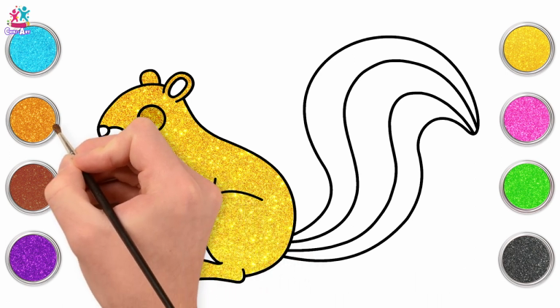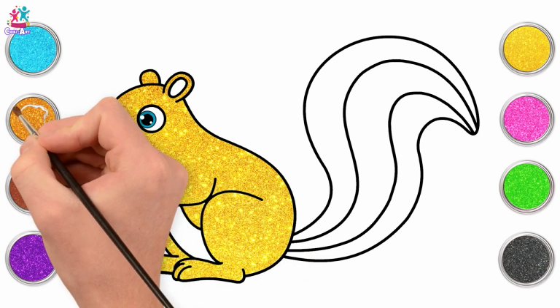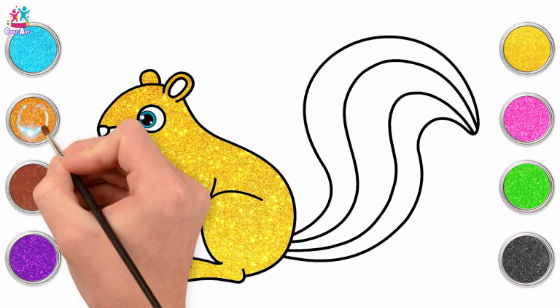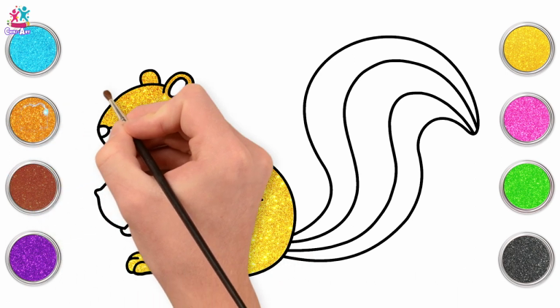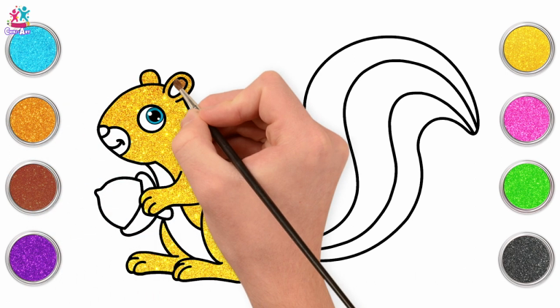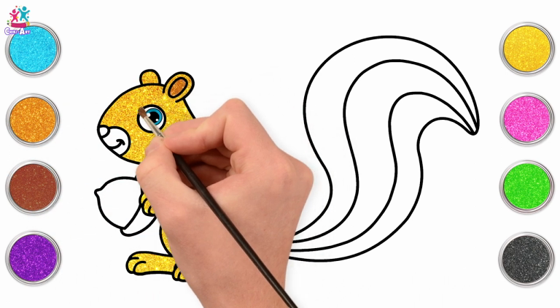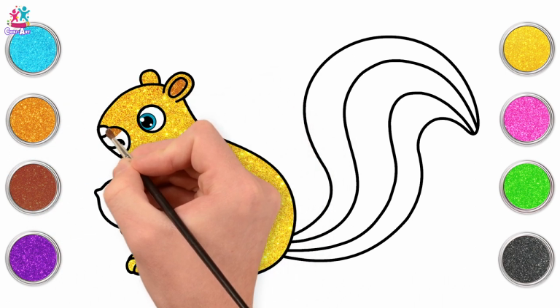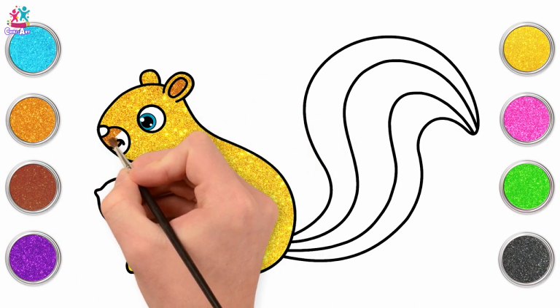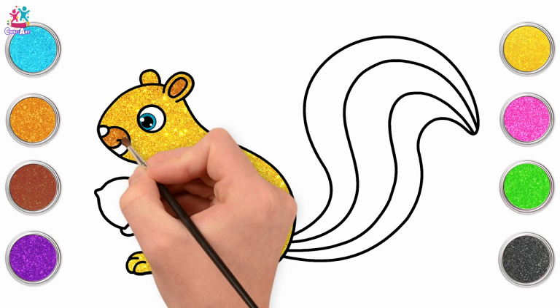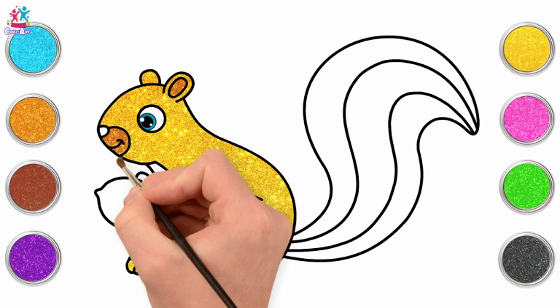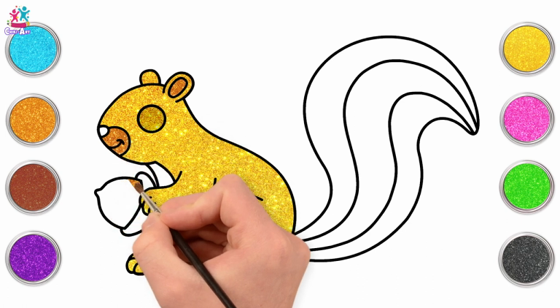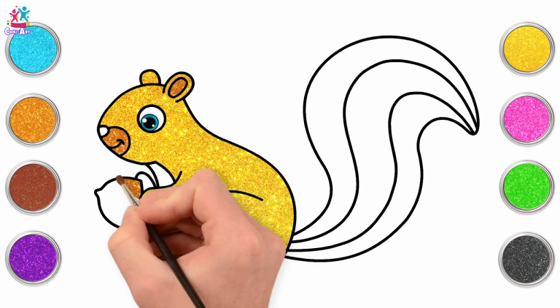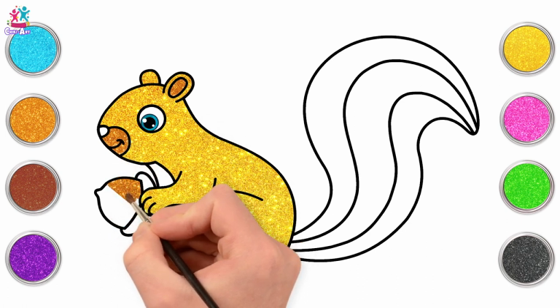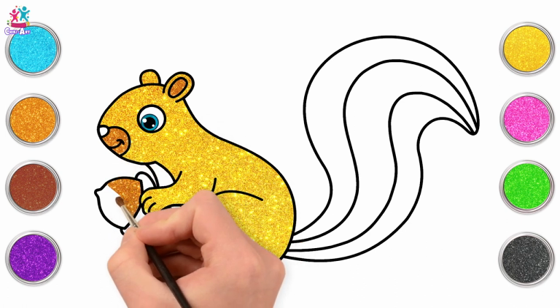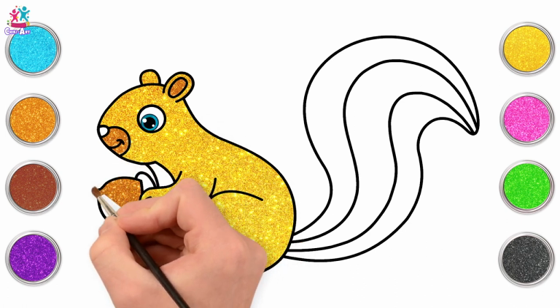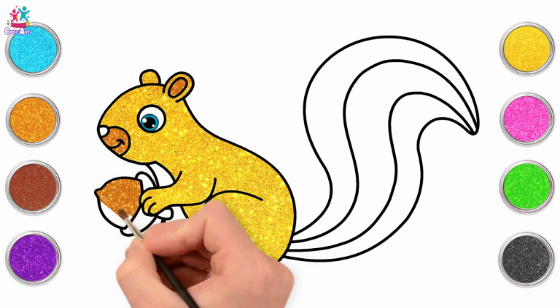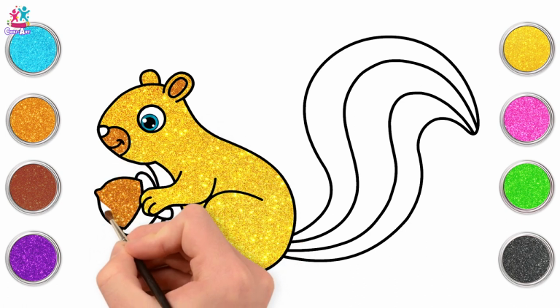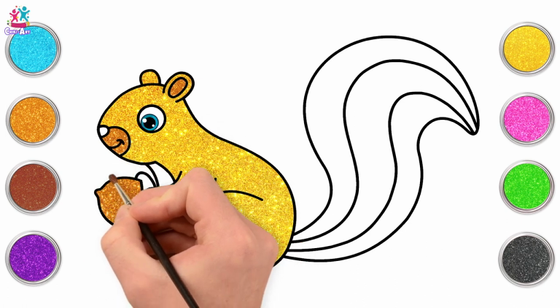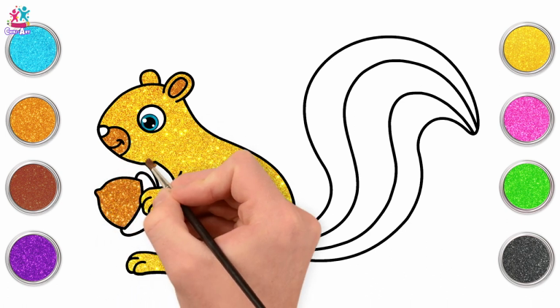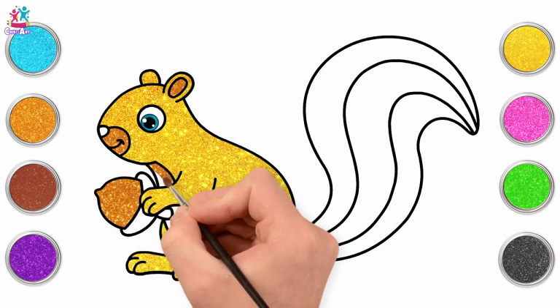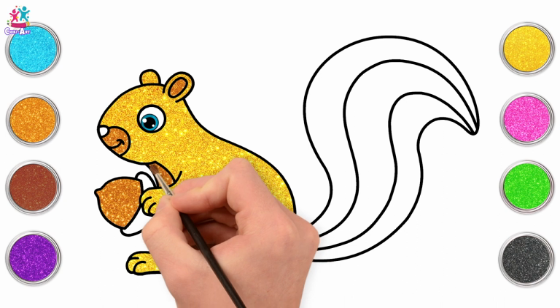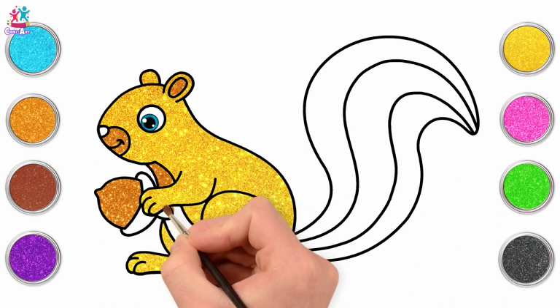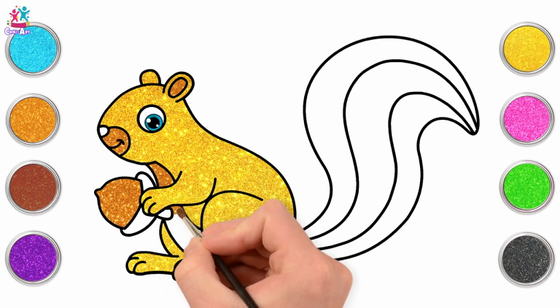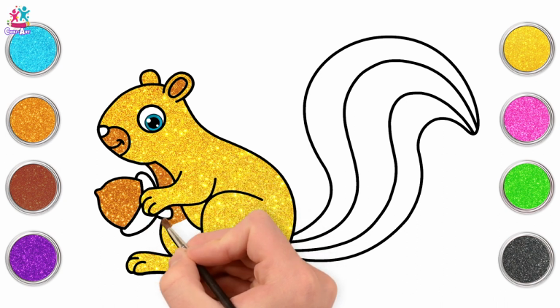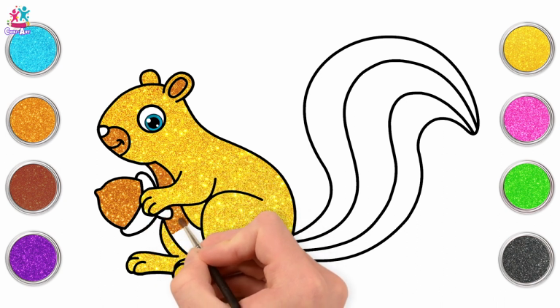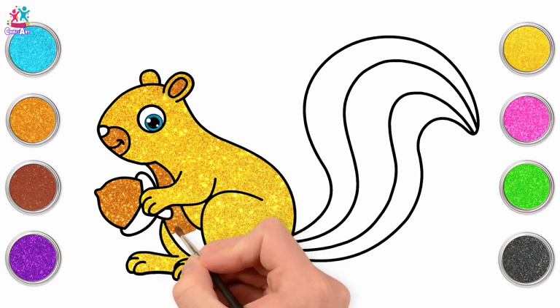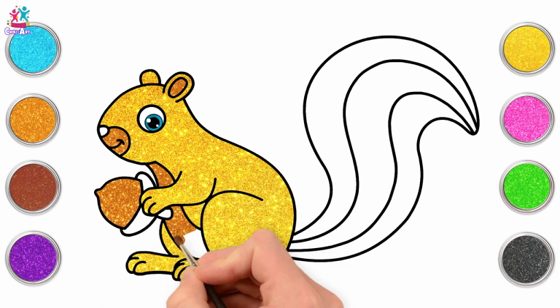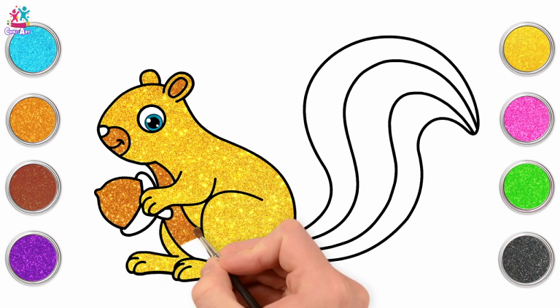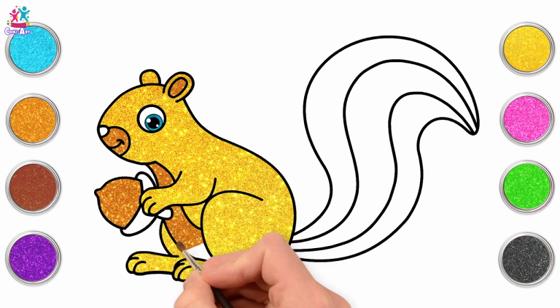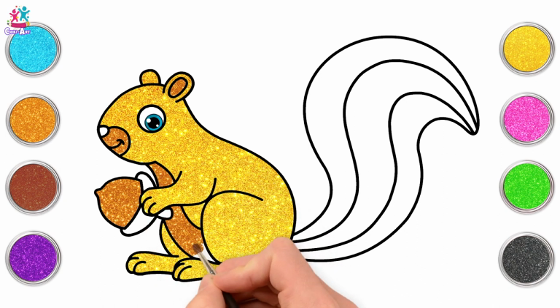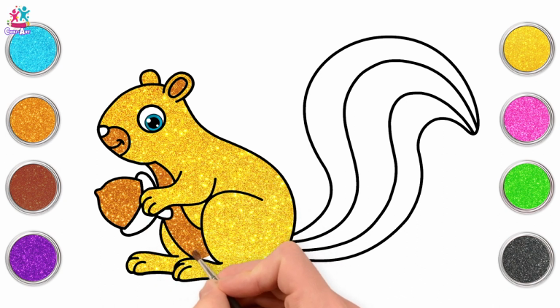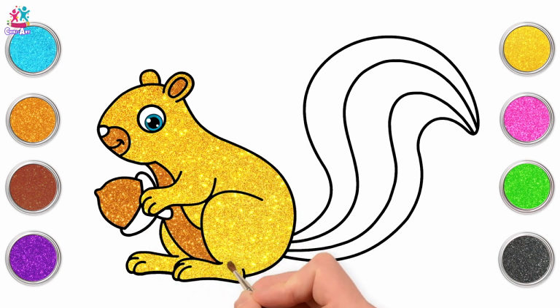Going for gold! The inside of the ear, around the mouth, and of course the nut! Let's do the tummy the same colour too! Excellent!